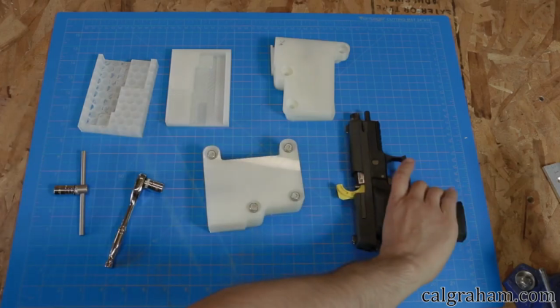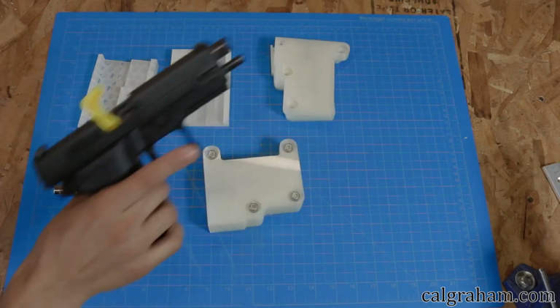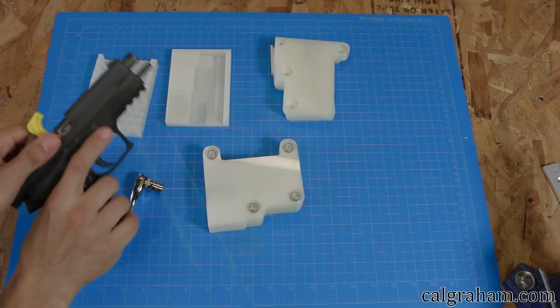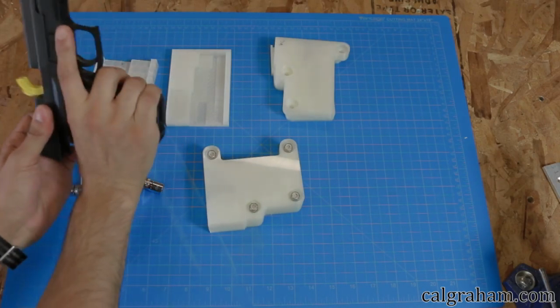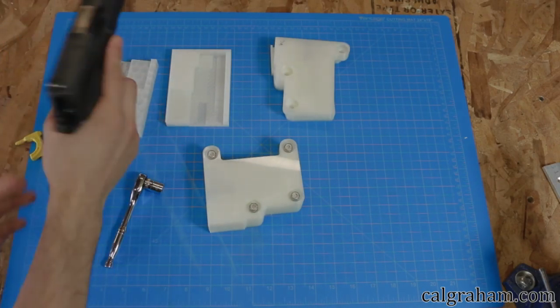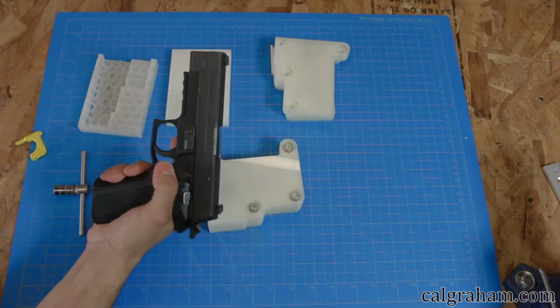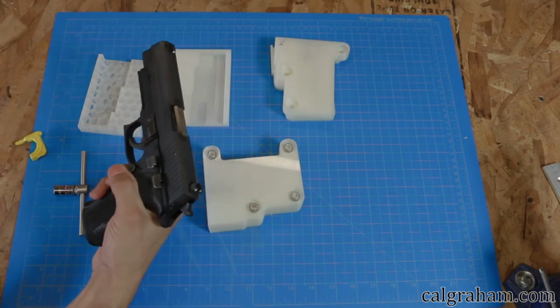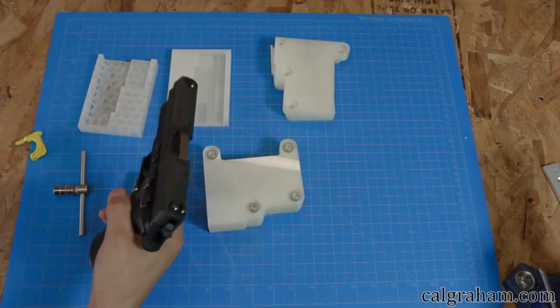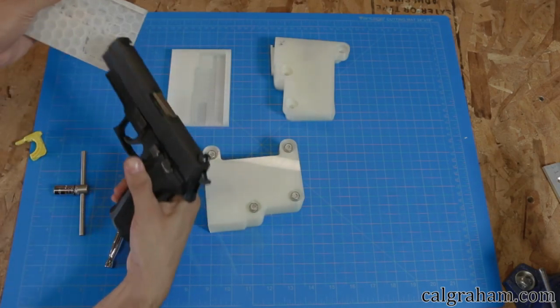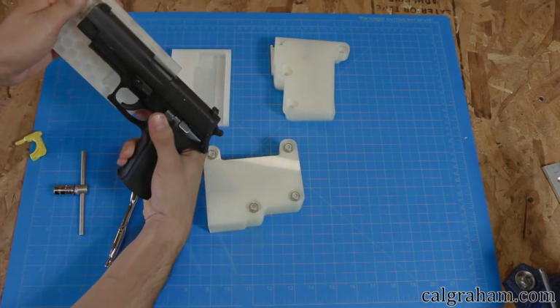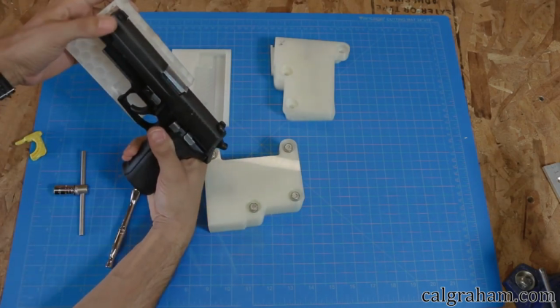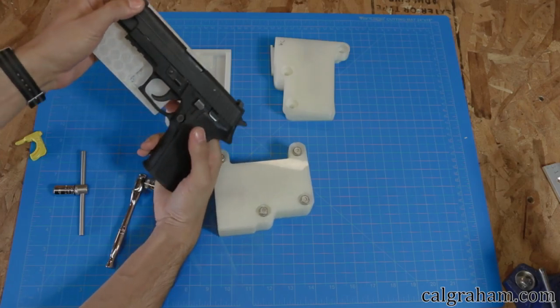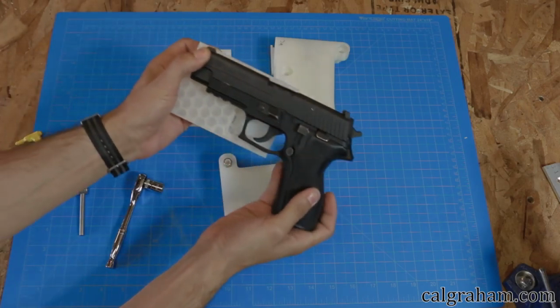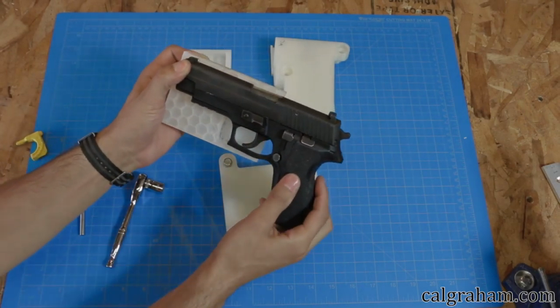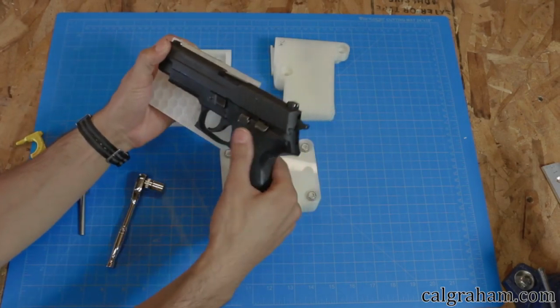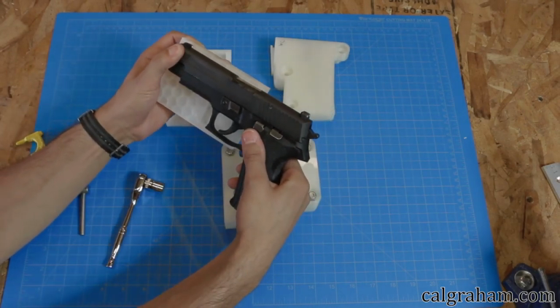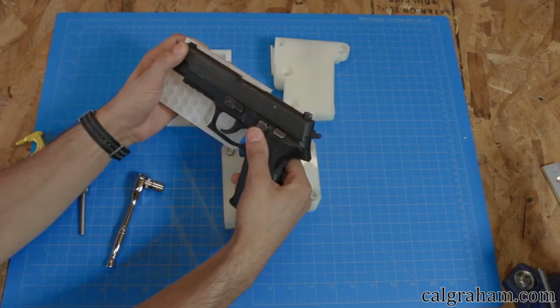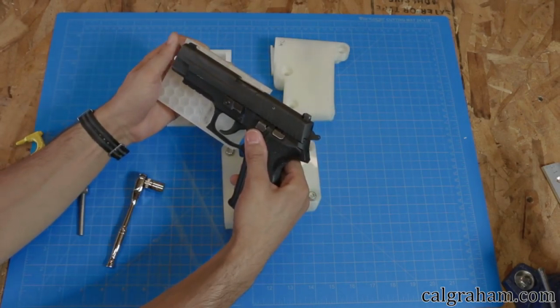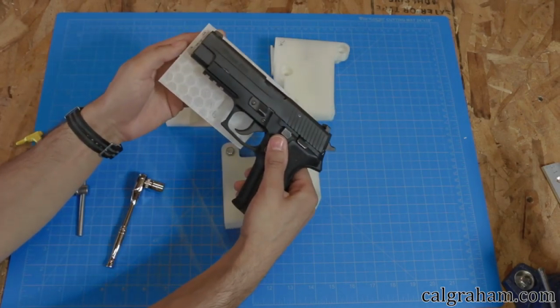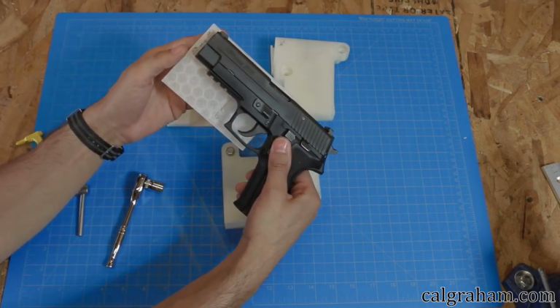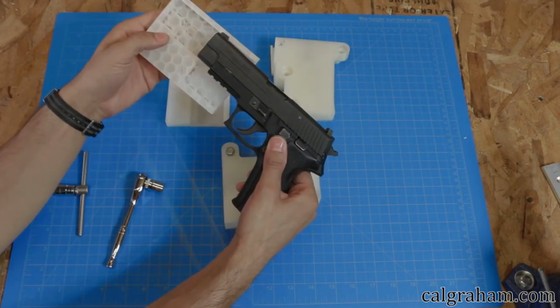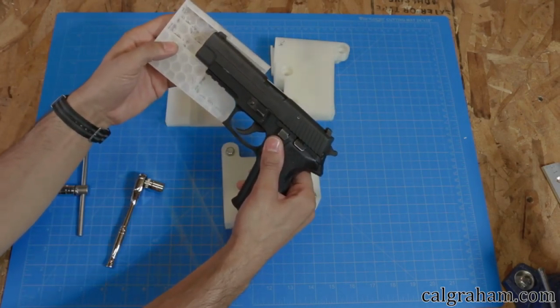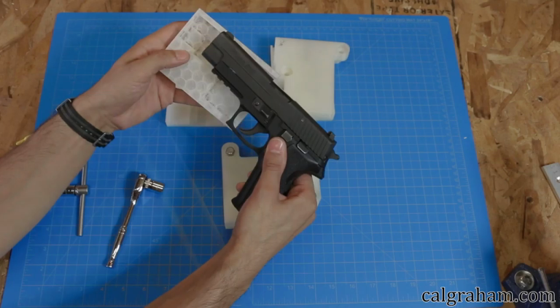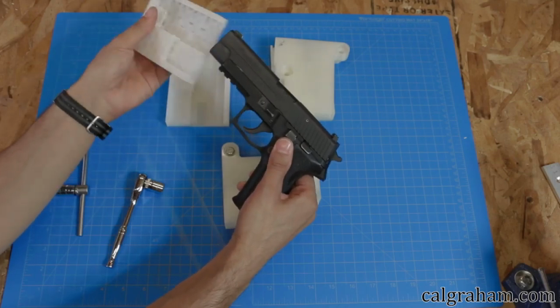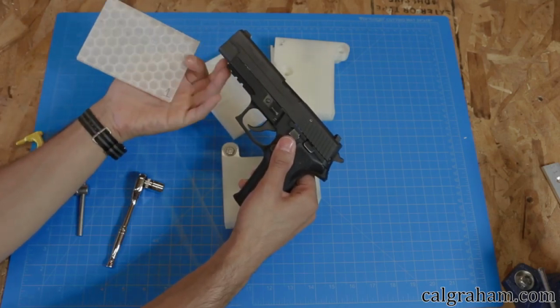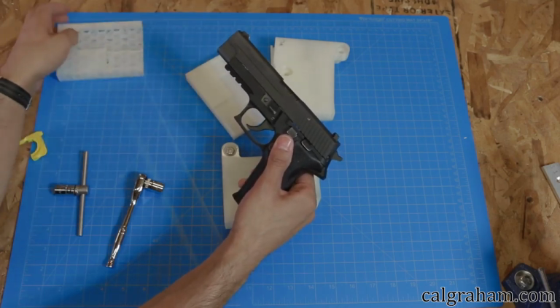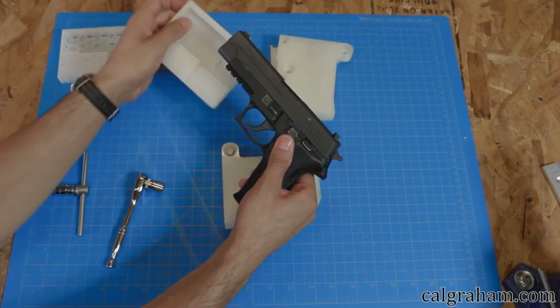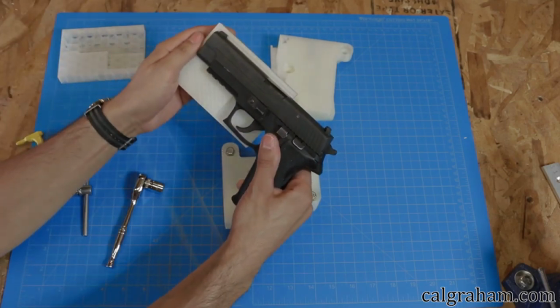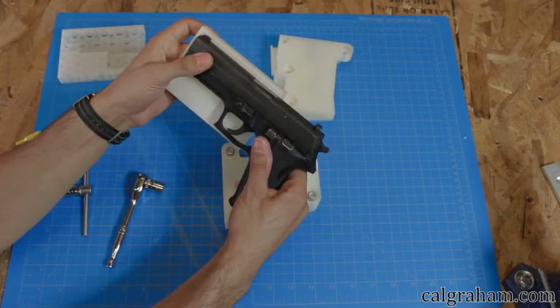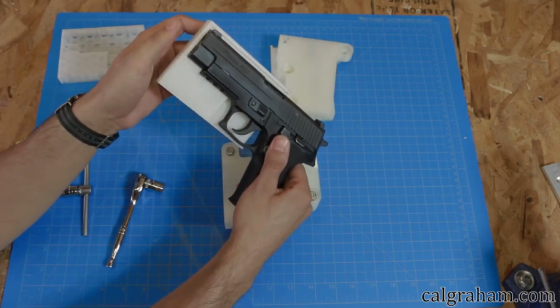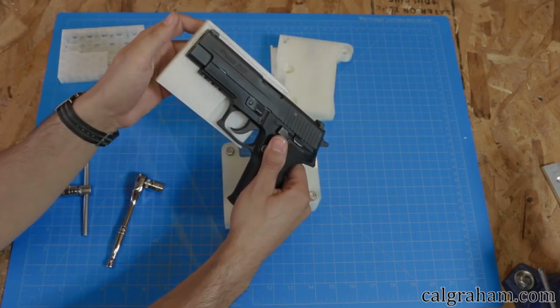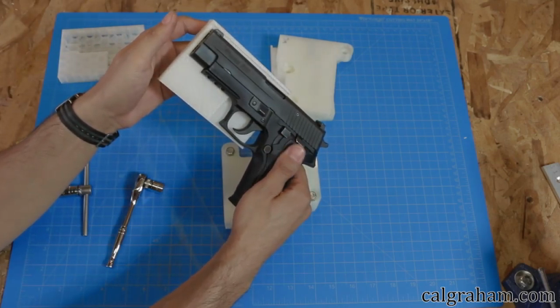I wanted to make something that I could use to safely keep my 9mm Sig Sauer P226 inside my car or on my motorcycle. I came up with an idea for a clamshell design that would be held together with bolts. It took me 4 revisions to get what I wanted, but it came out pretty well.